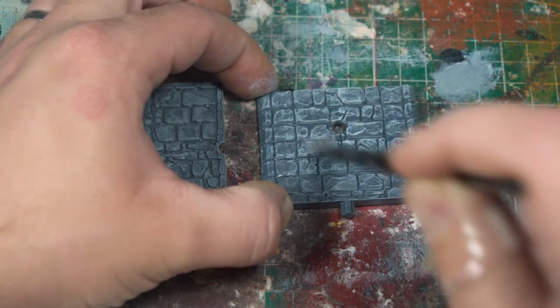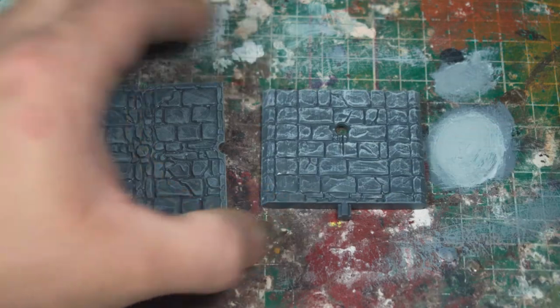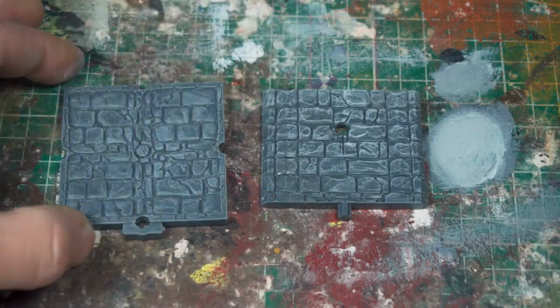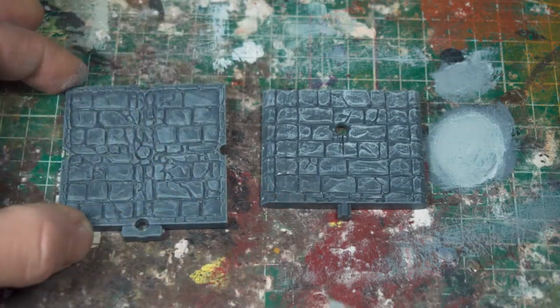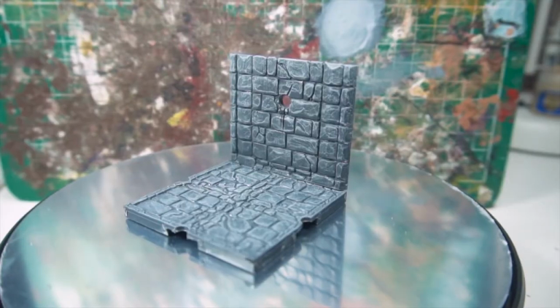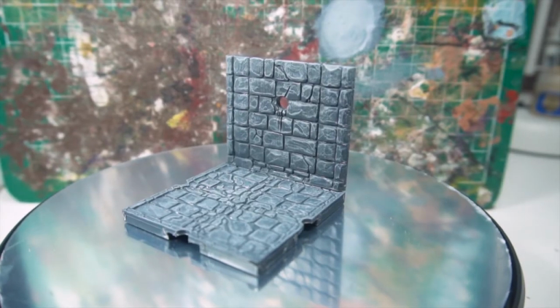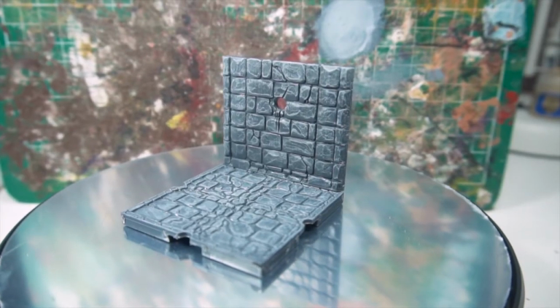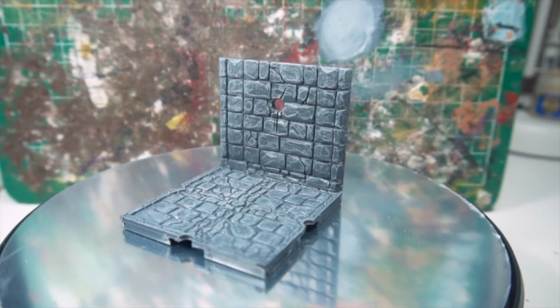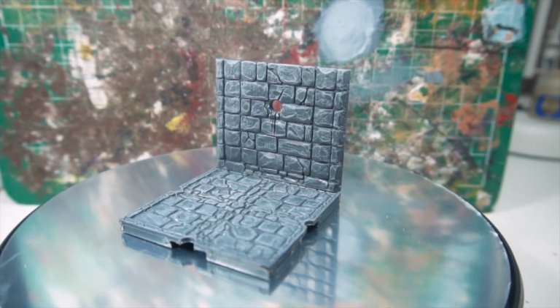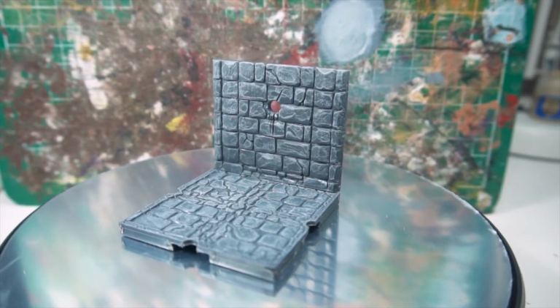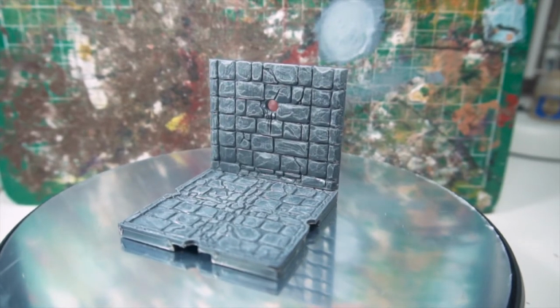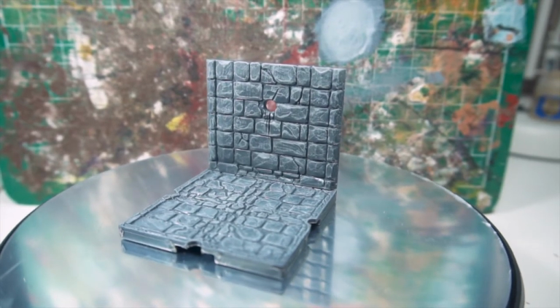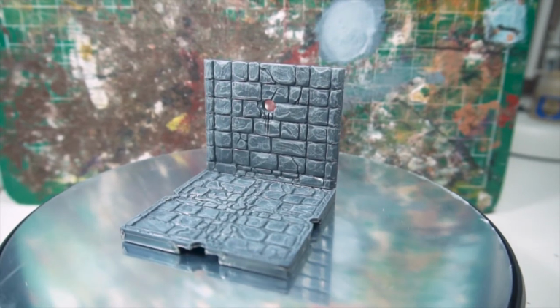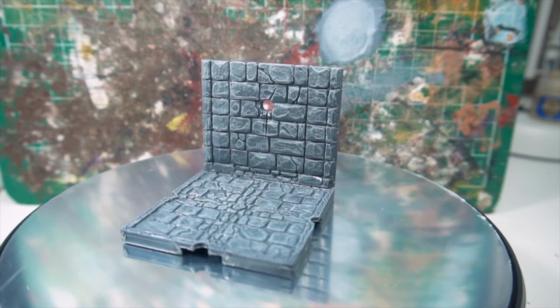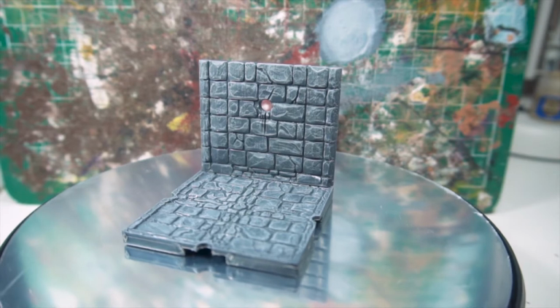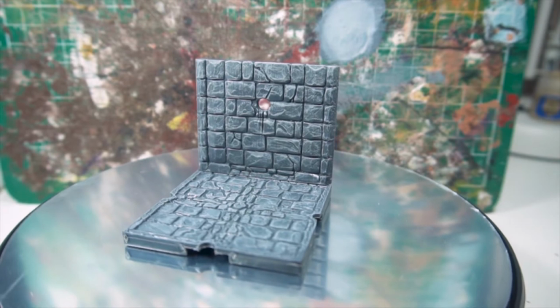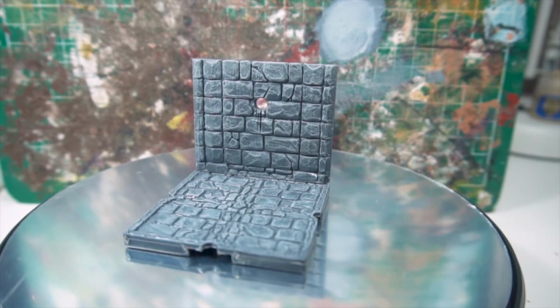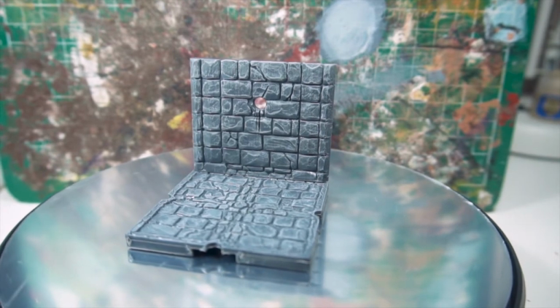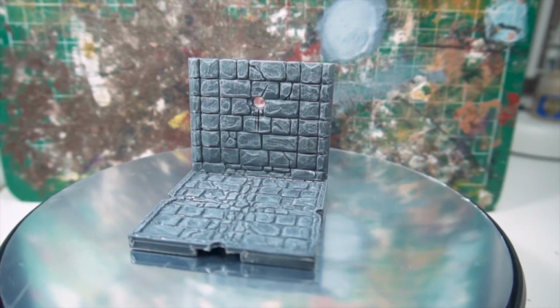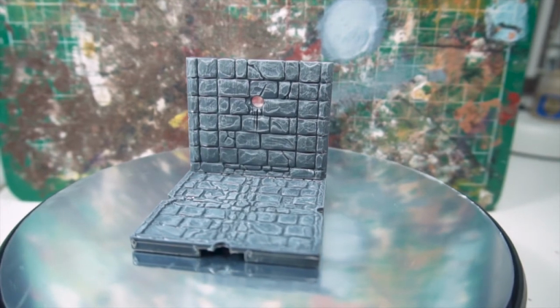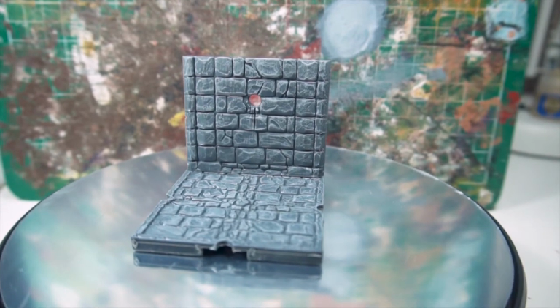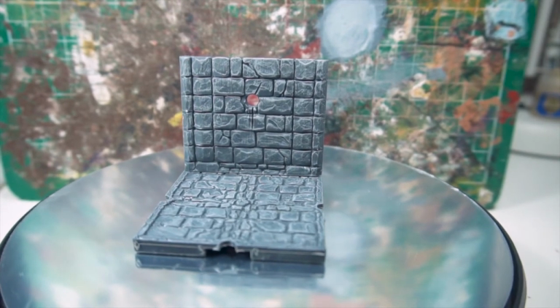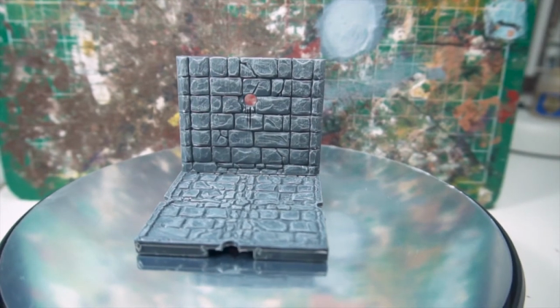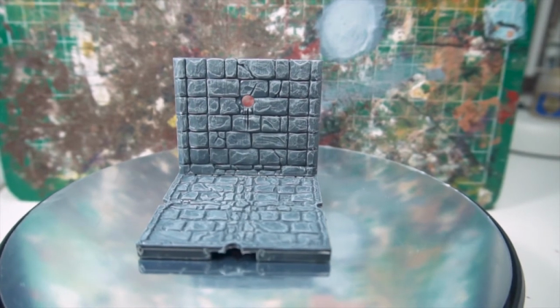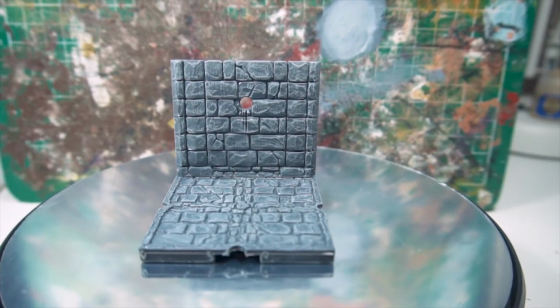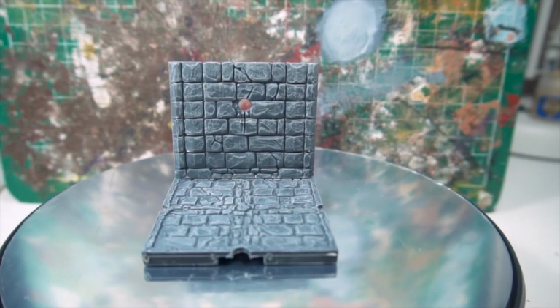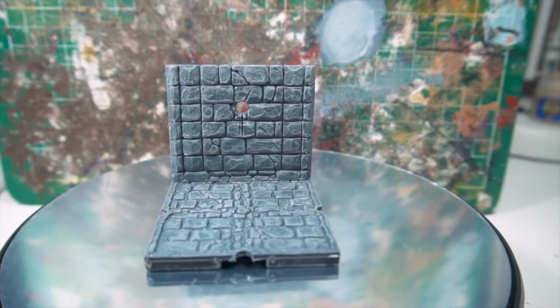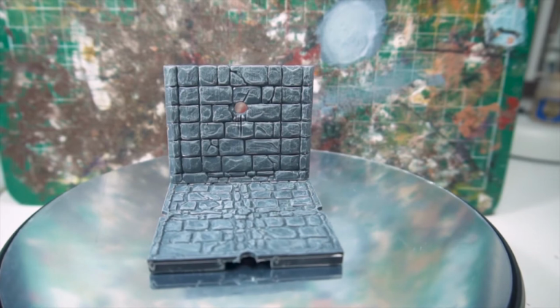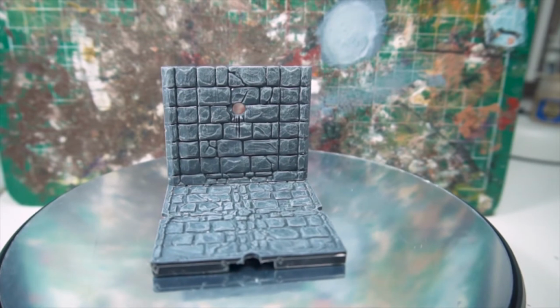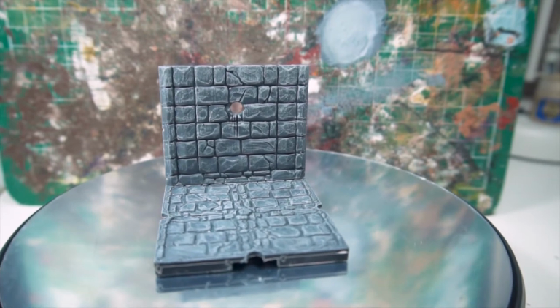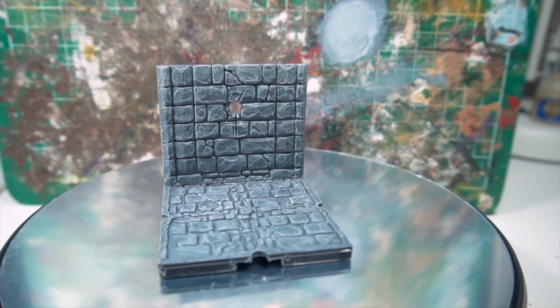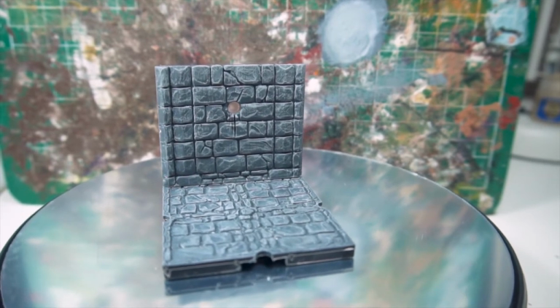Before we look at any of the other colour options, this is what this one looks like finished. The time spent on this was minimal, there was no primer — it was just dry brushed as it came out of the box — and it still looks rather impressive.